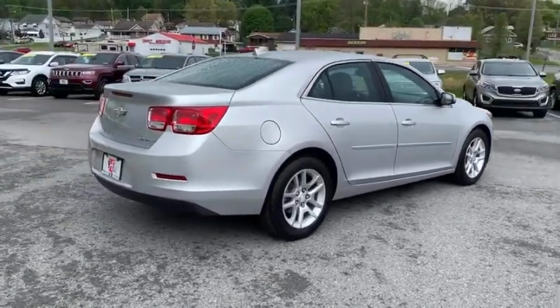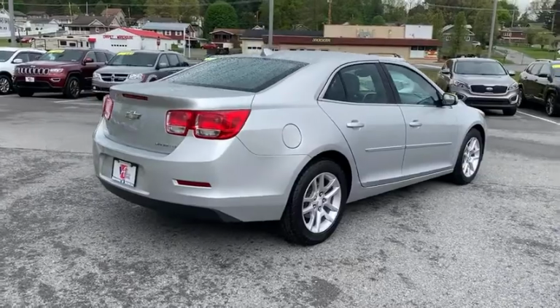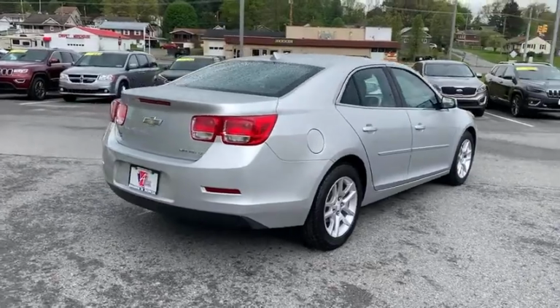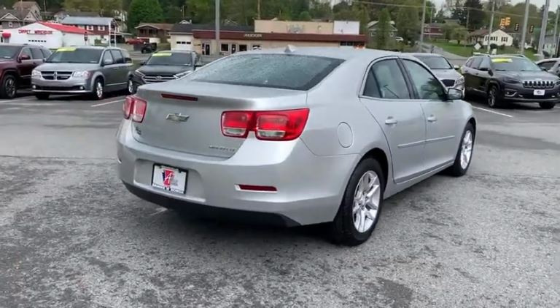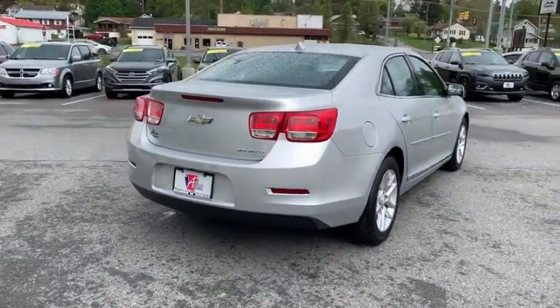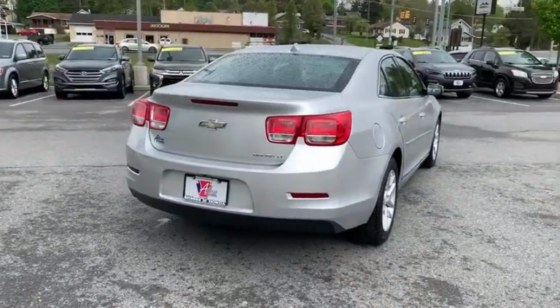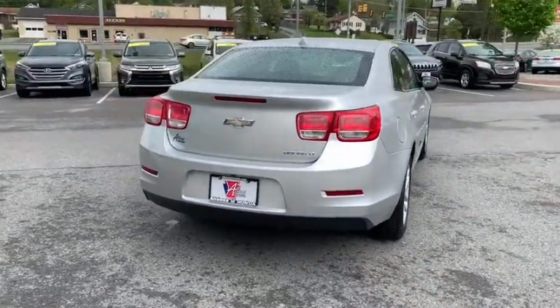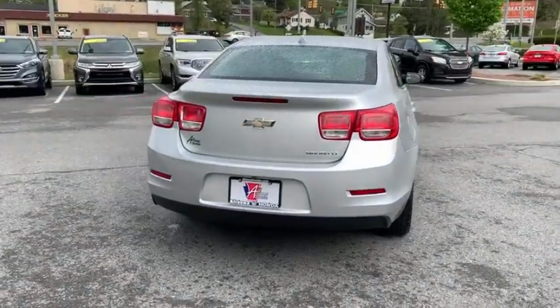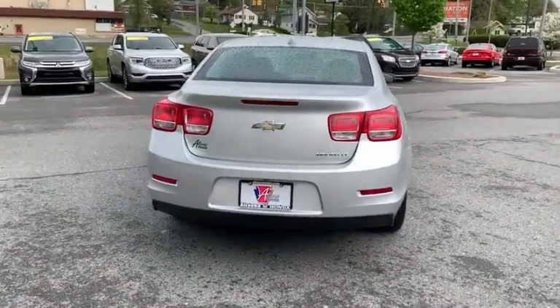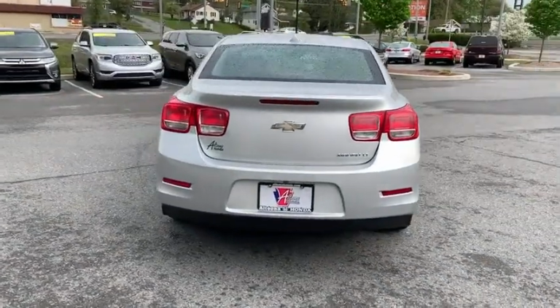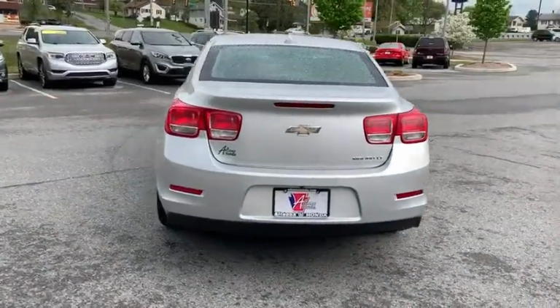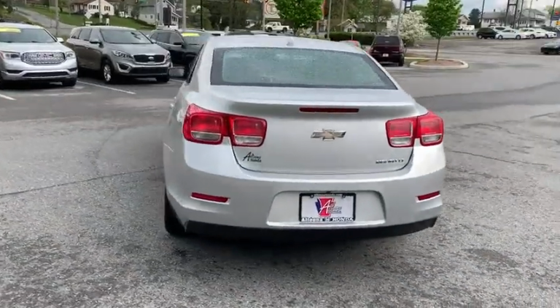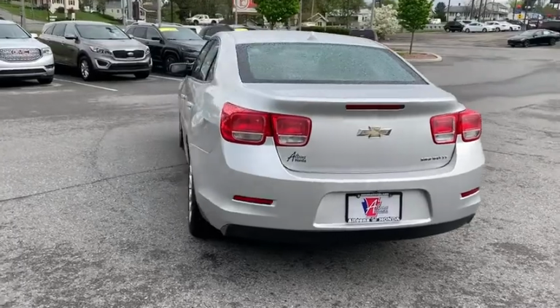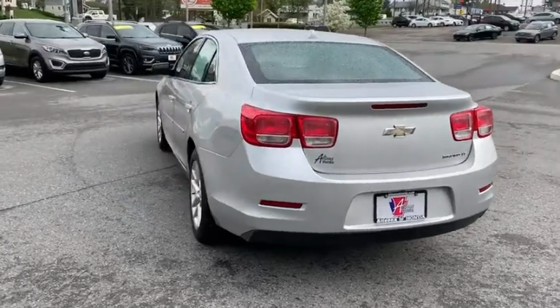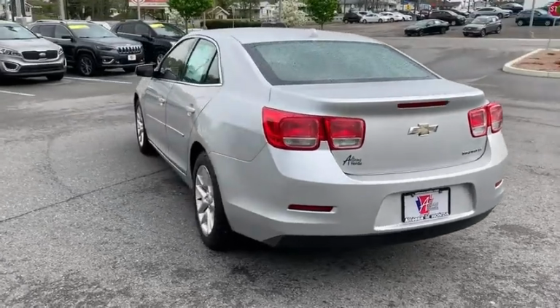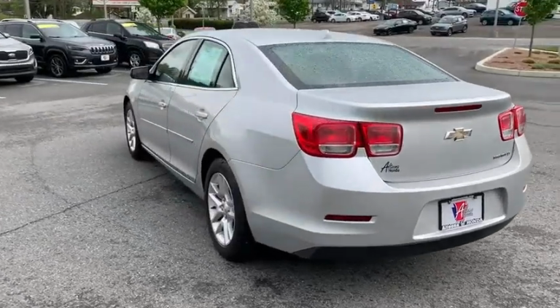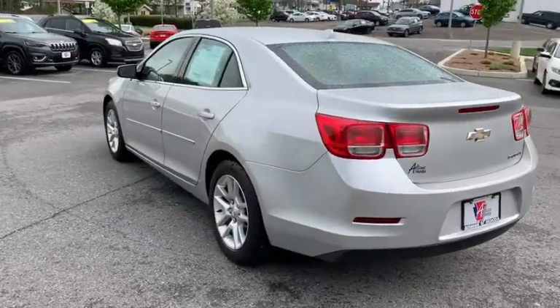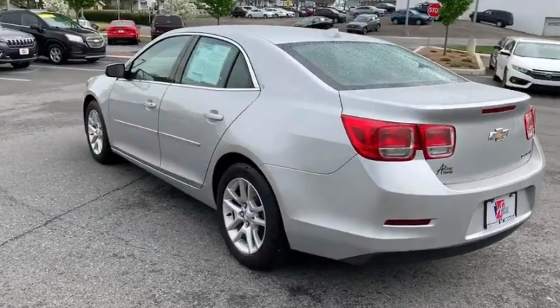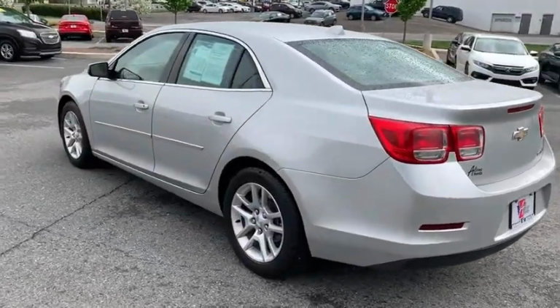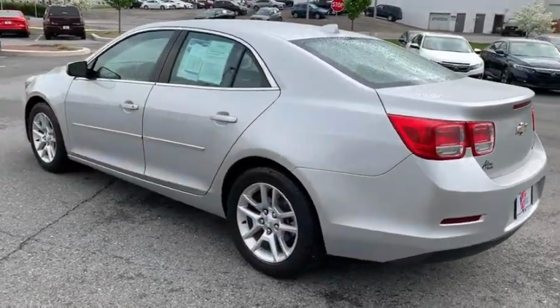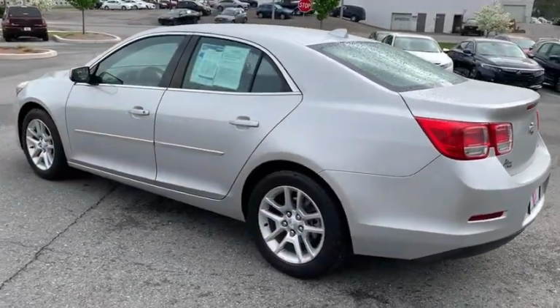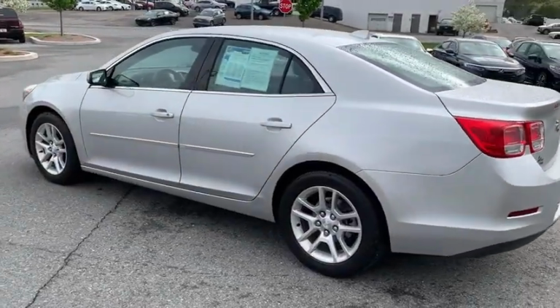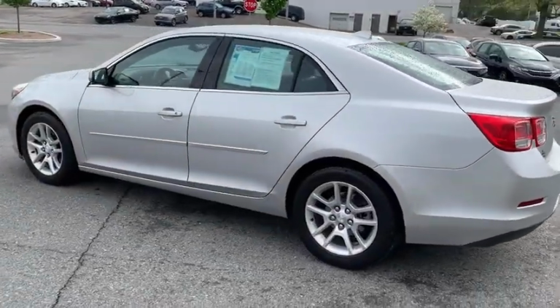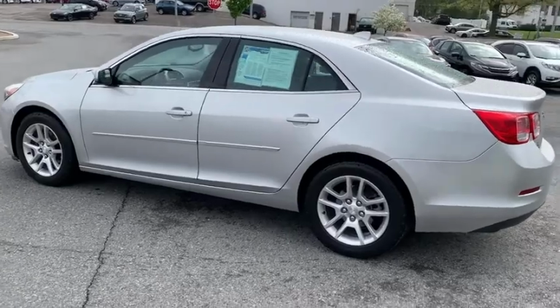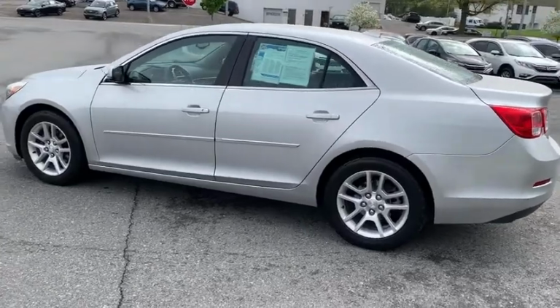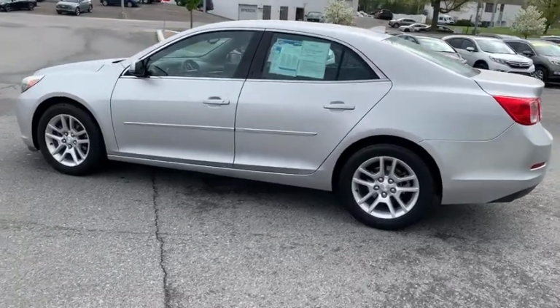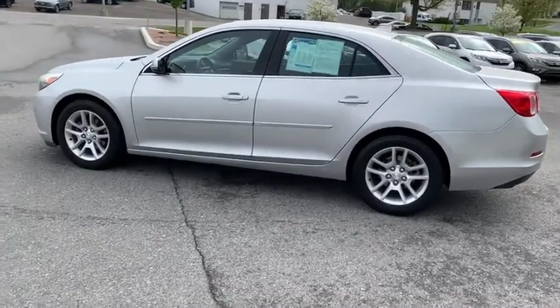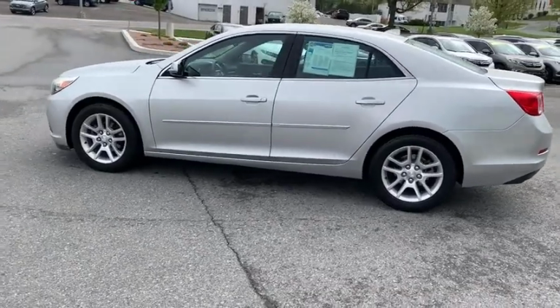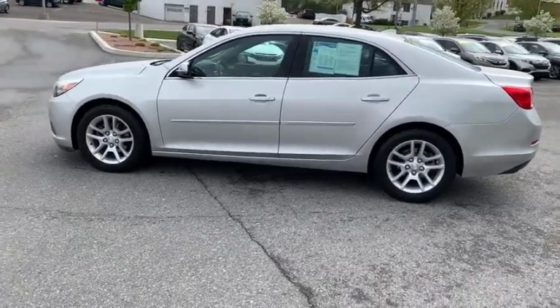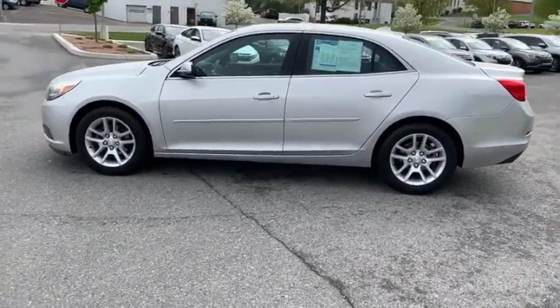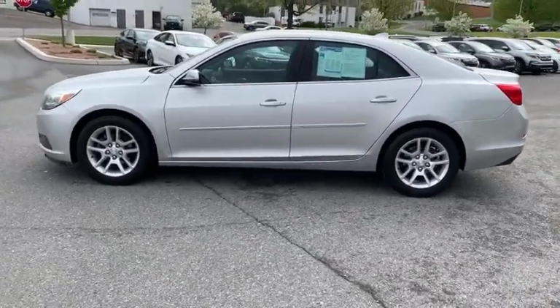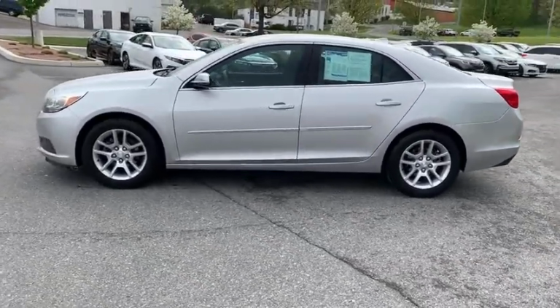Traction control, remote engine start, dual airbags, alloy wheels, power steering, four-wheel disc brakes, auto-dimming rear-view mirror, universal garage door opener, AM-FM stereo with CD player and MP3 WMA capability.